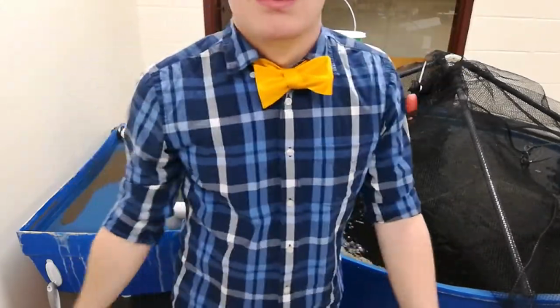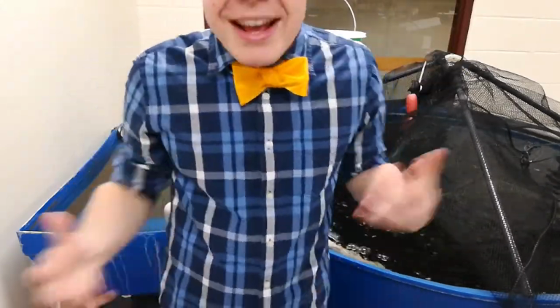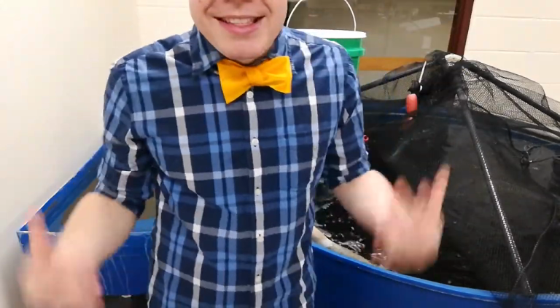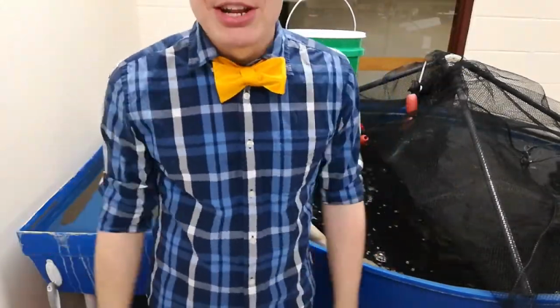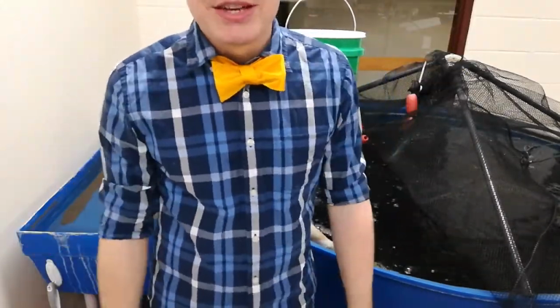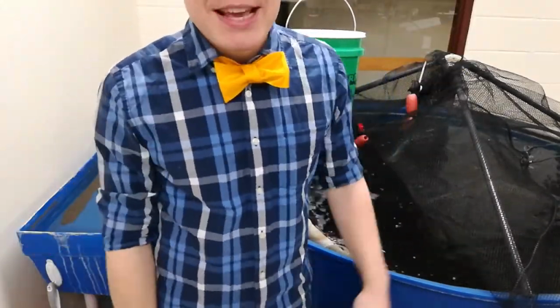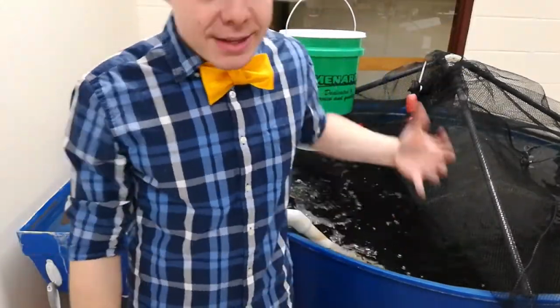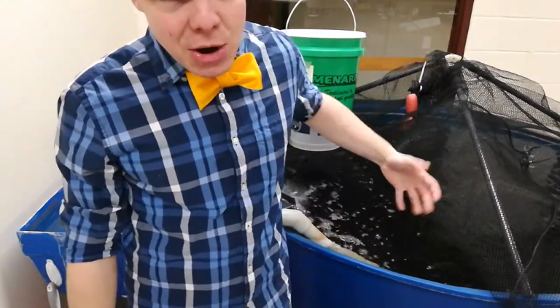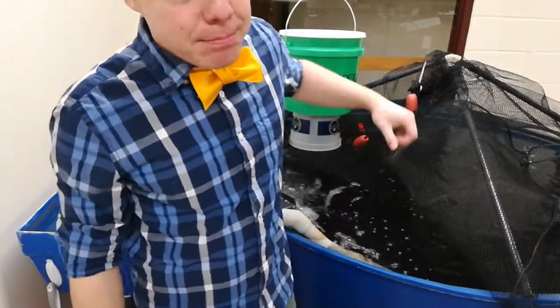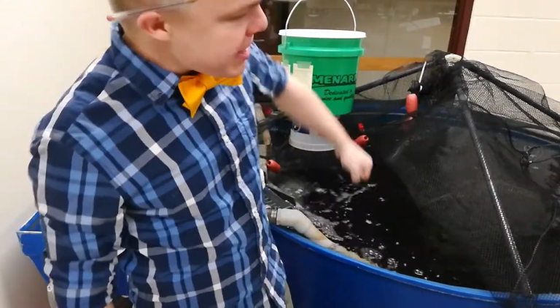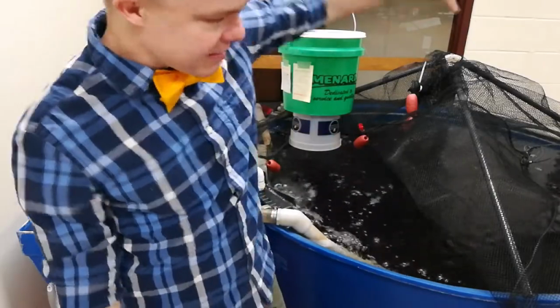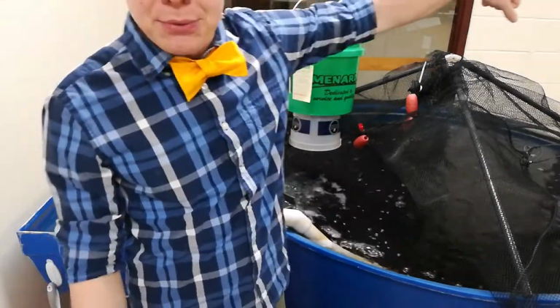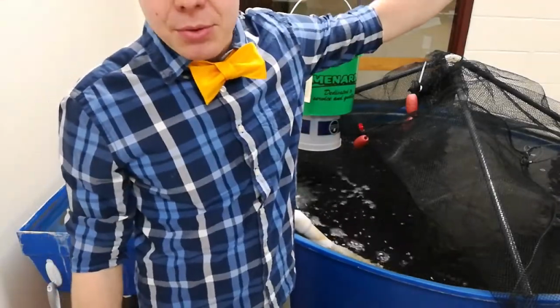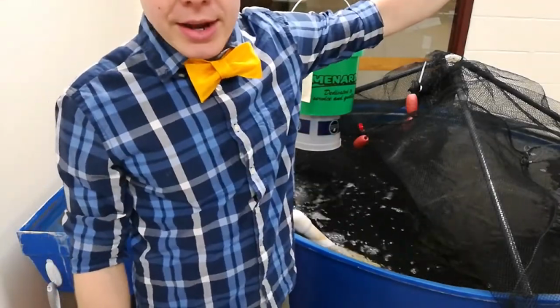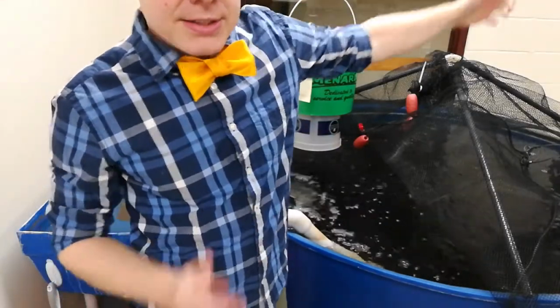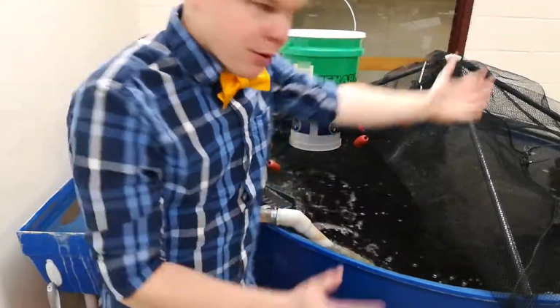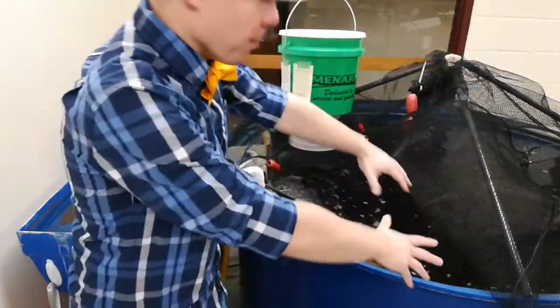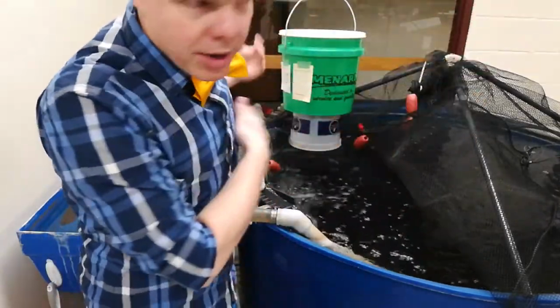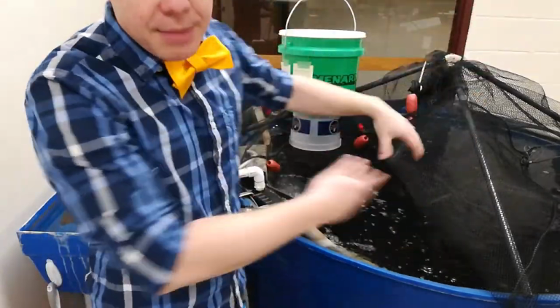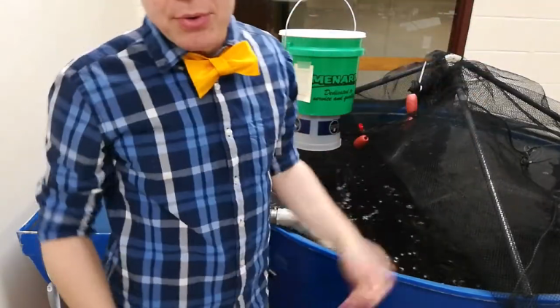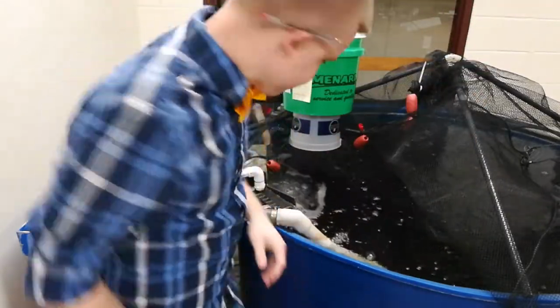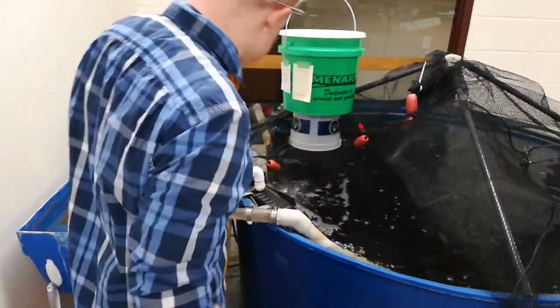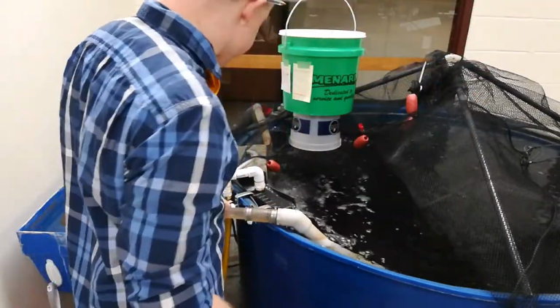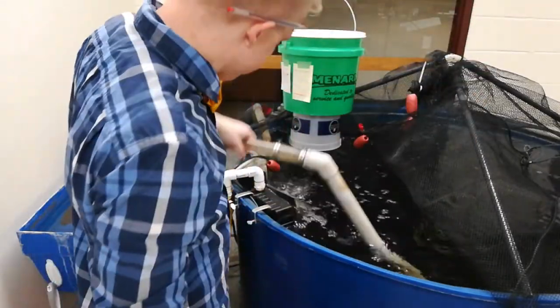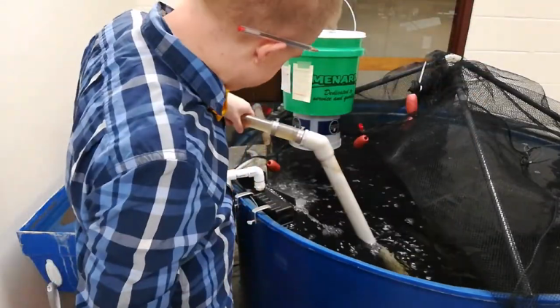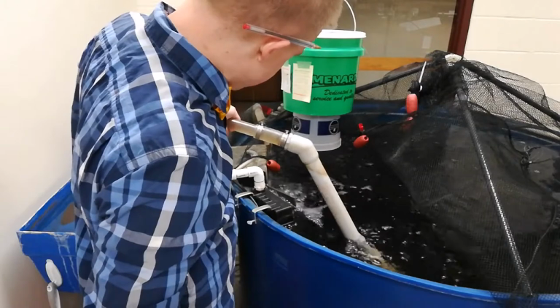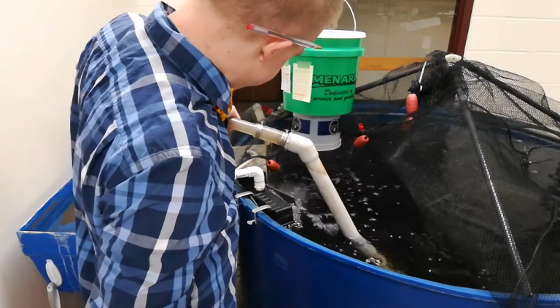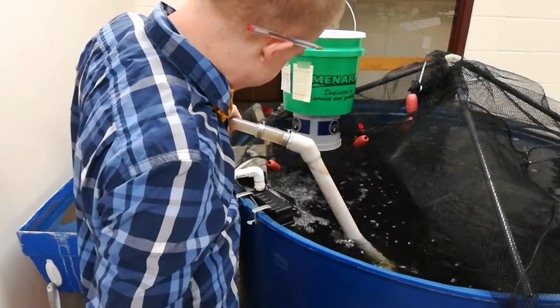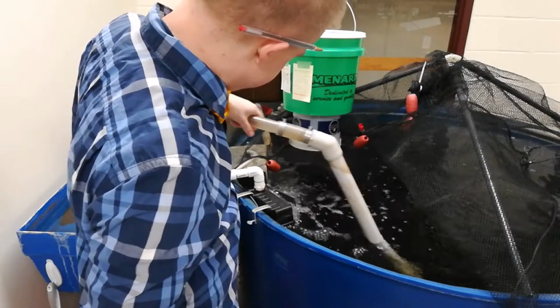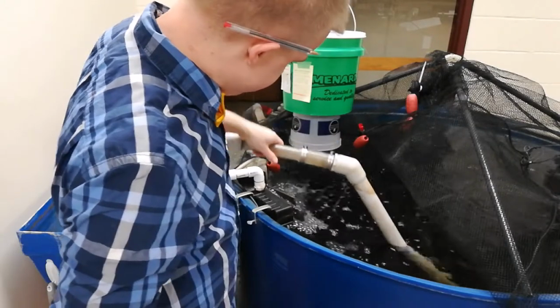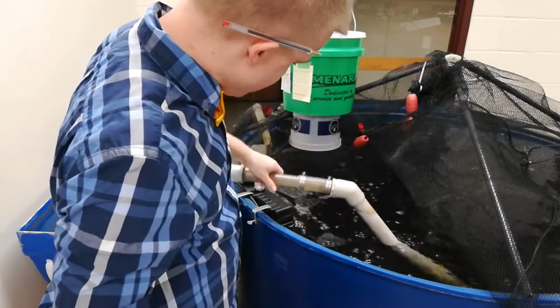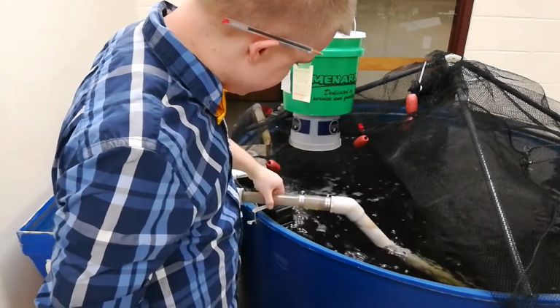The next thing that you're going to do is take the siphon arm and break the siphon of the water. That's to prevent more water from coming through. Pick it up, put it off to the side.